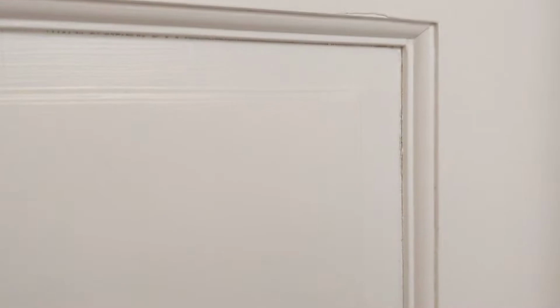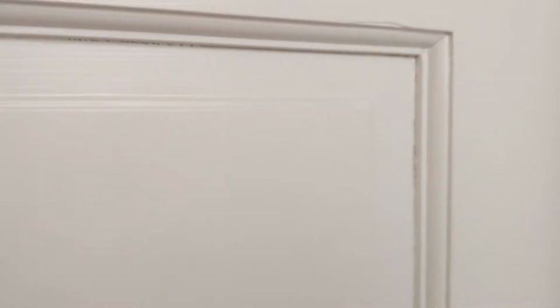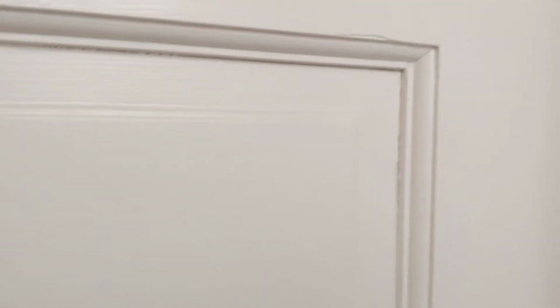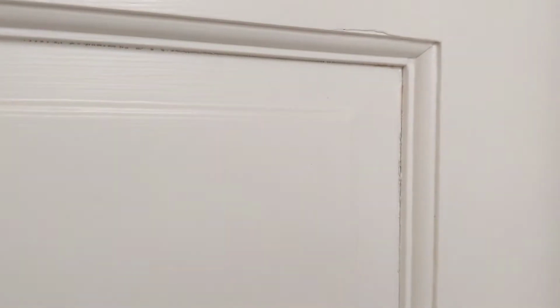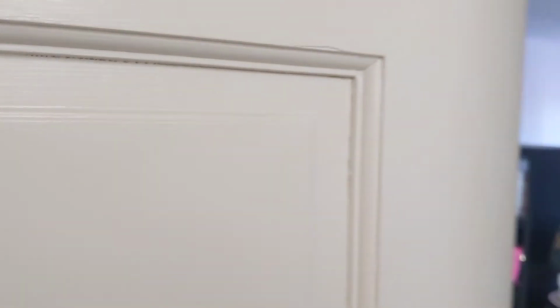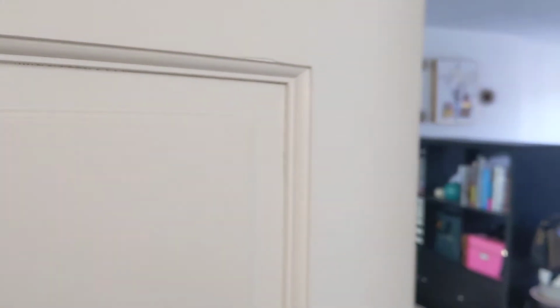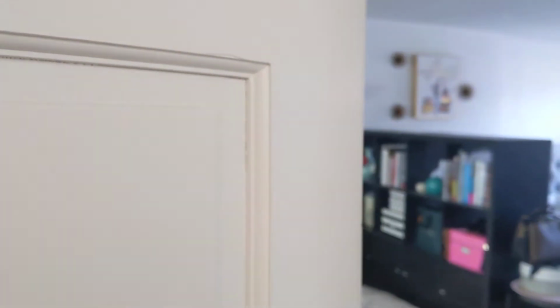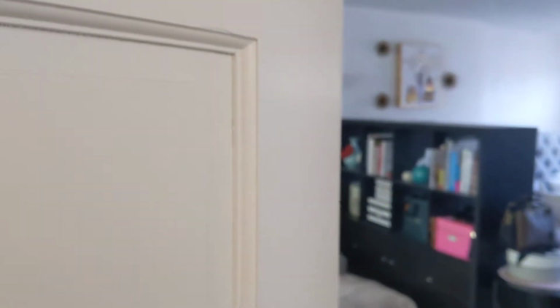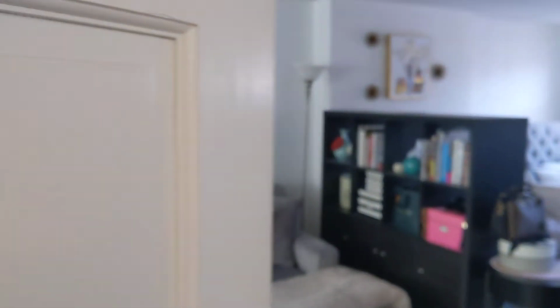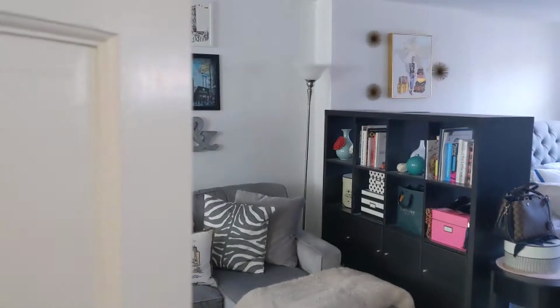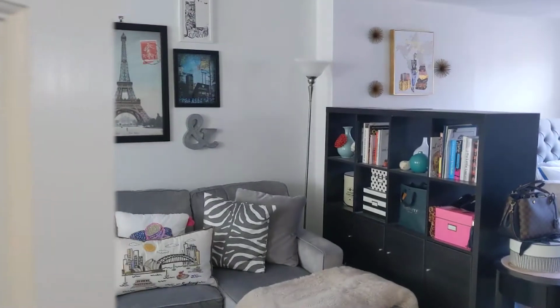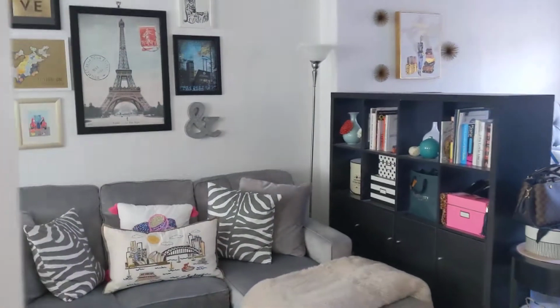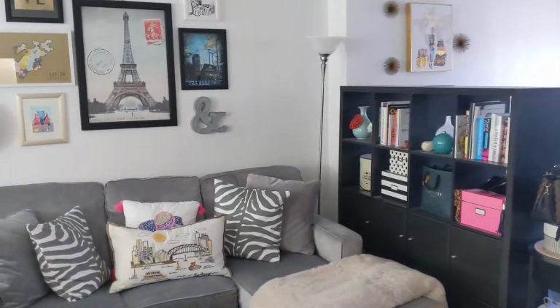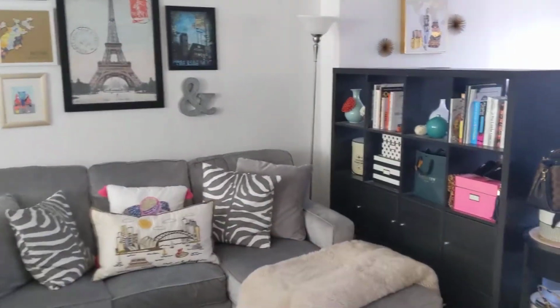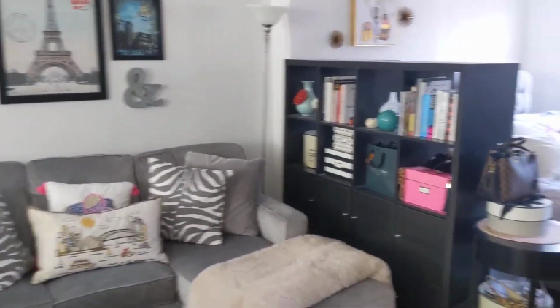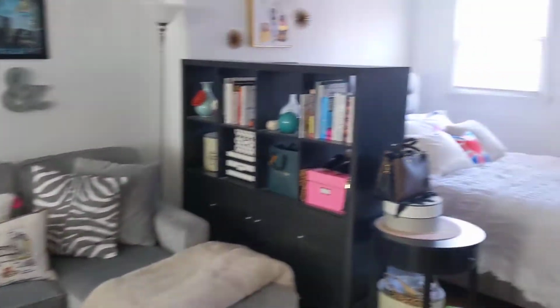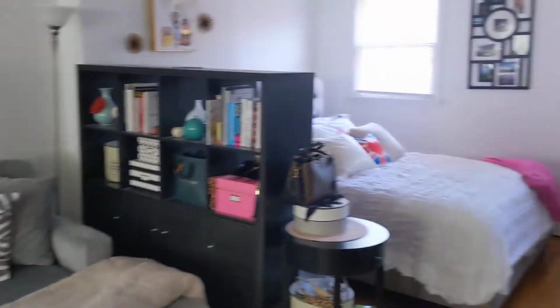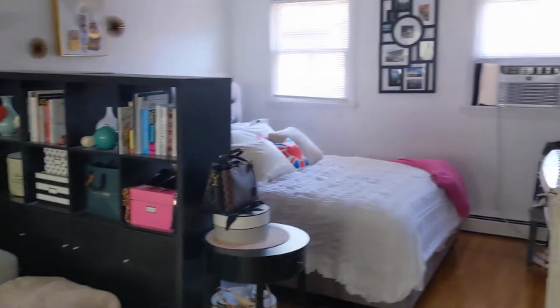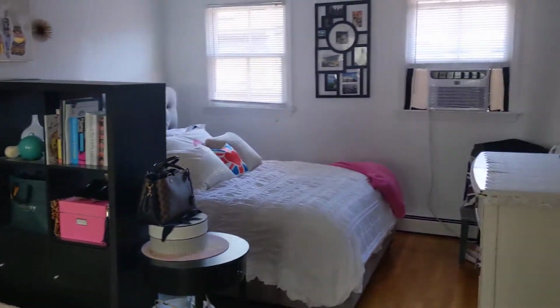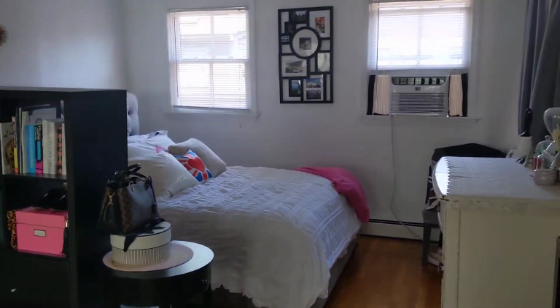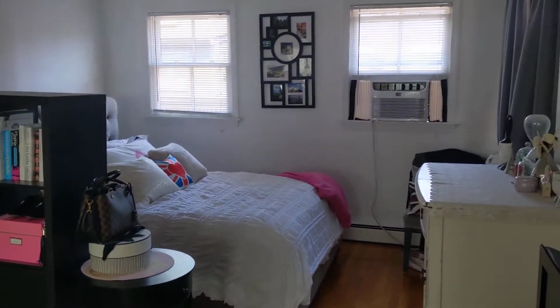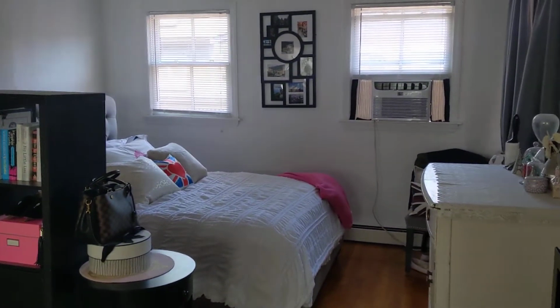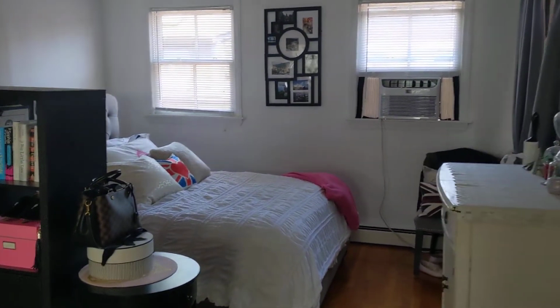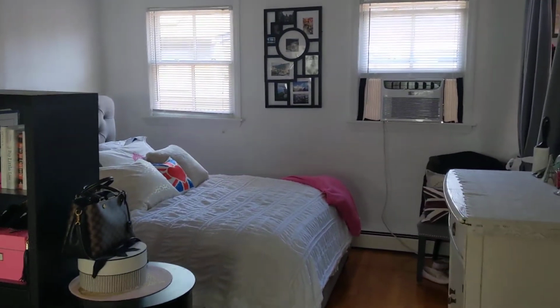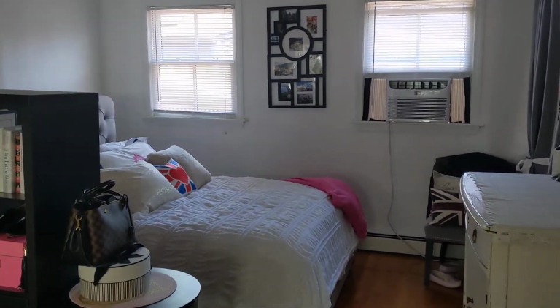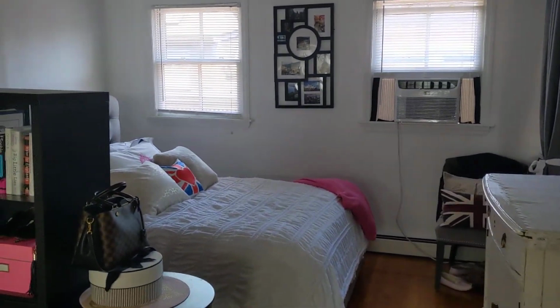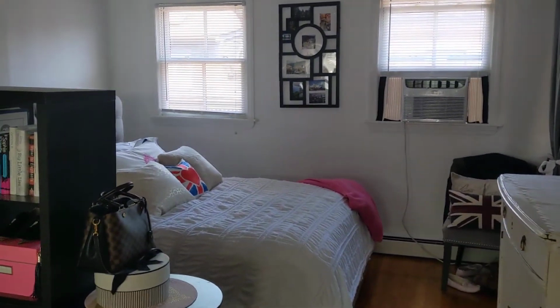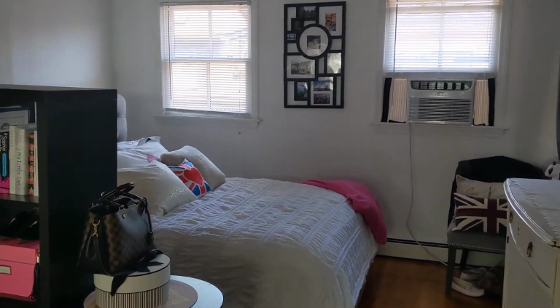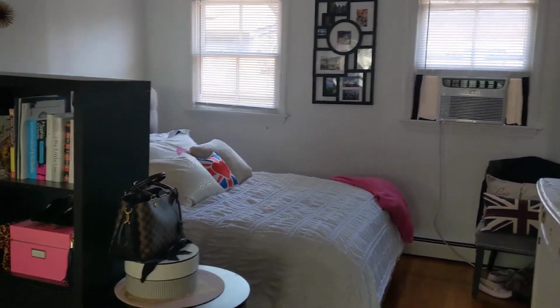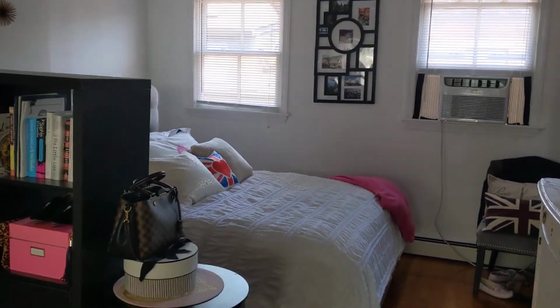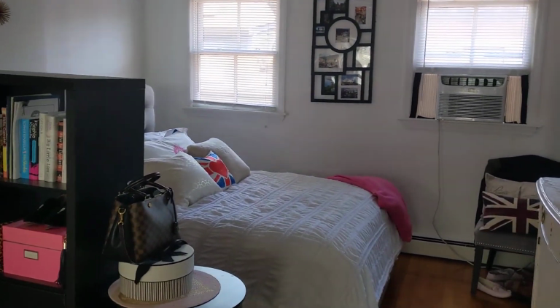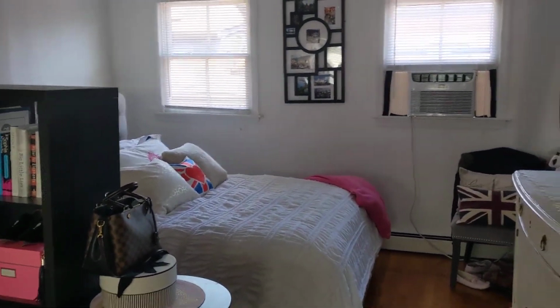This is 21 Bradford Street, Unit 3. It's a large floor-through studio on the top floor with lots of natural light.